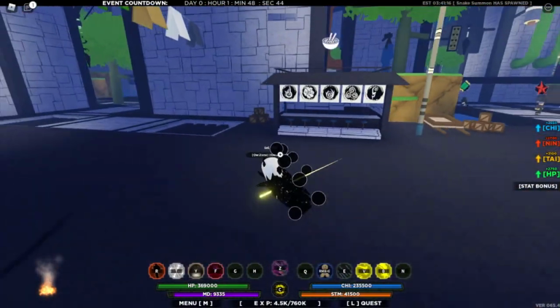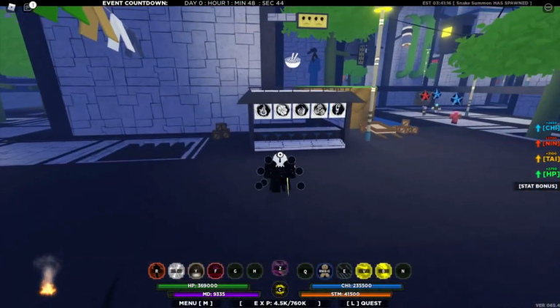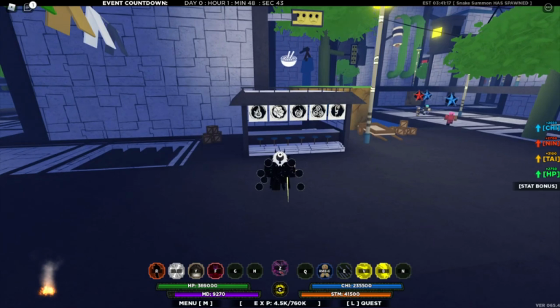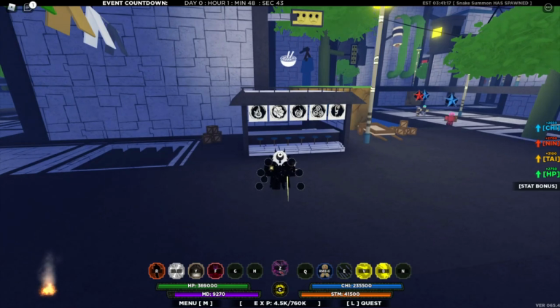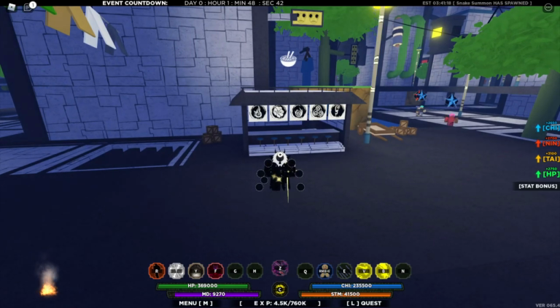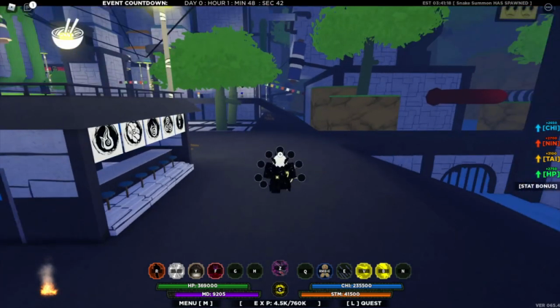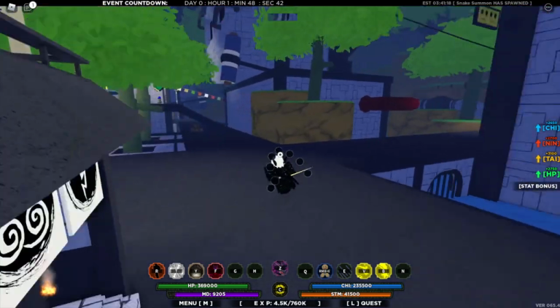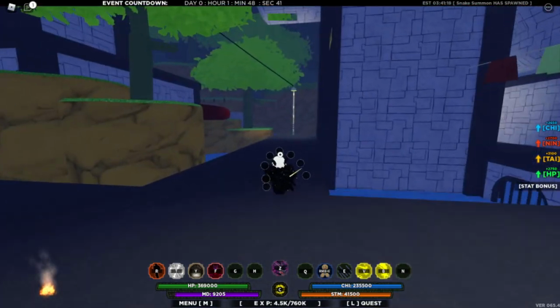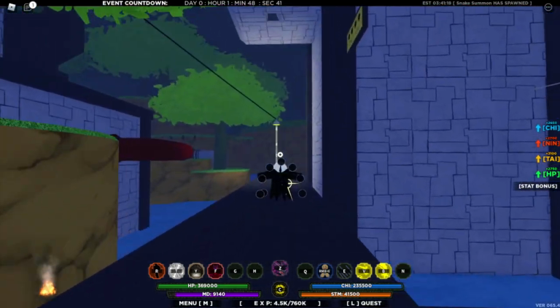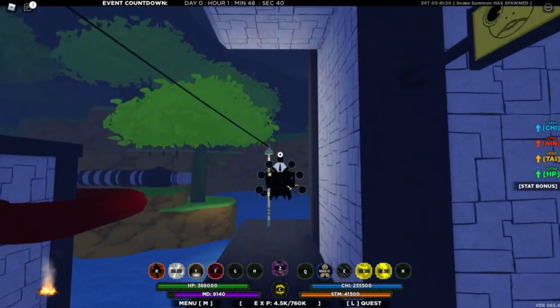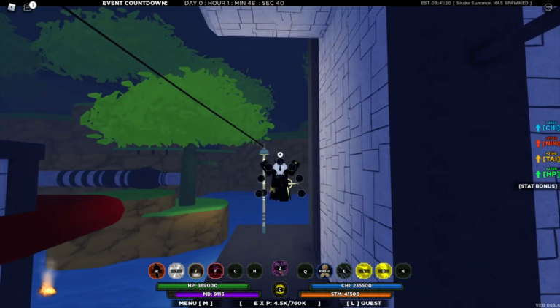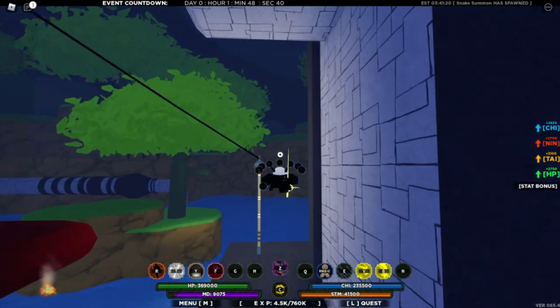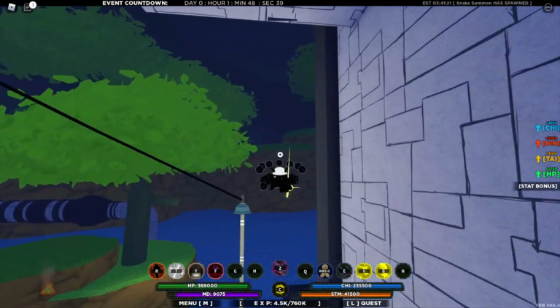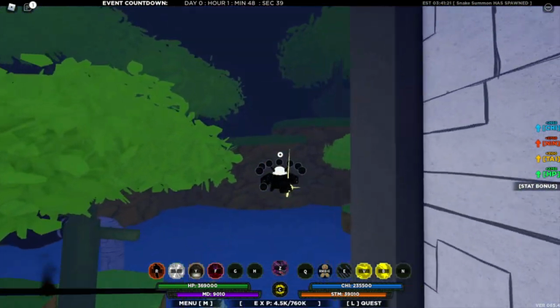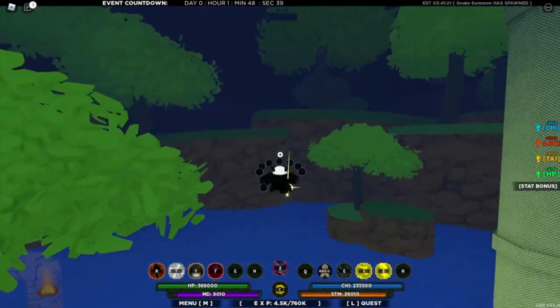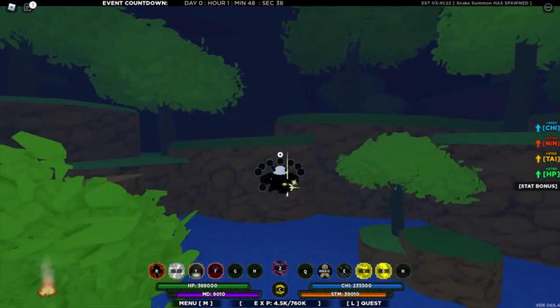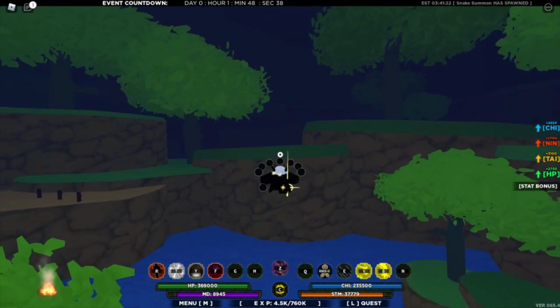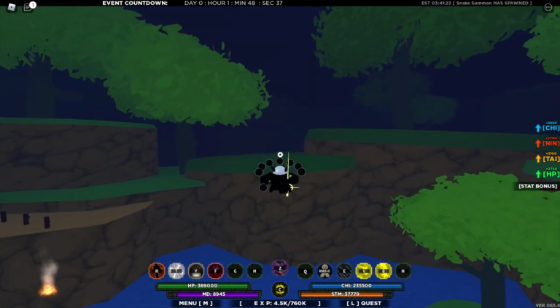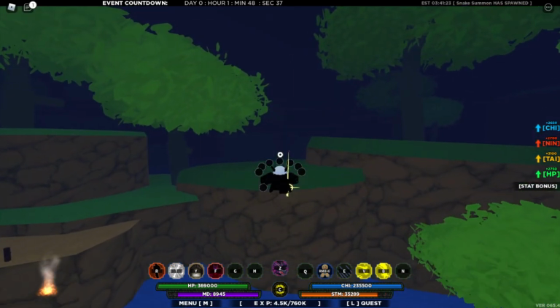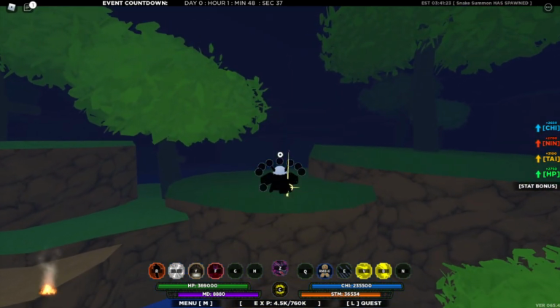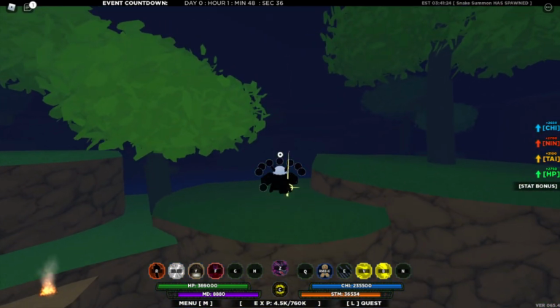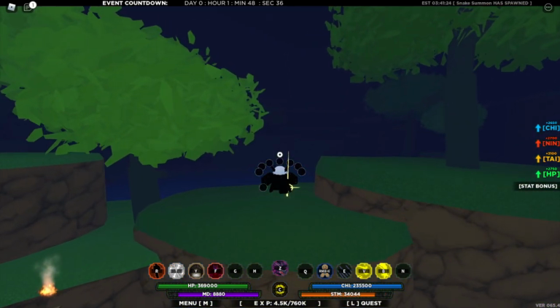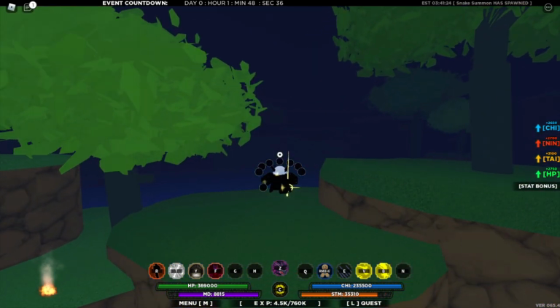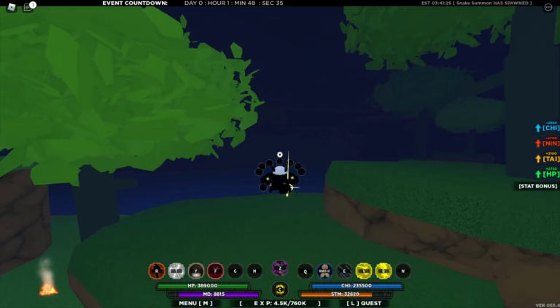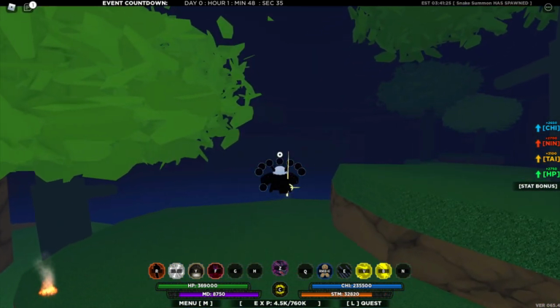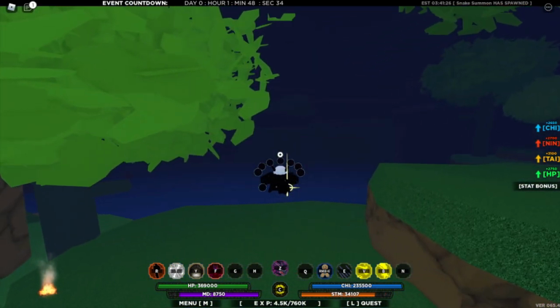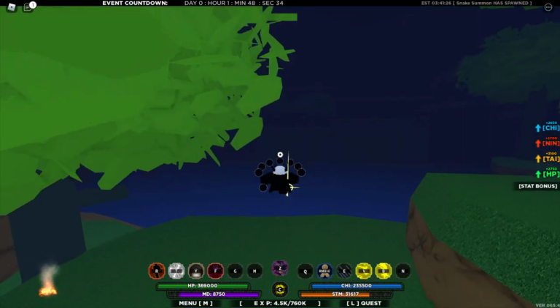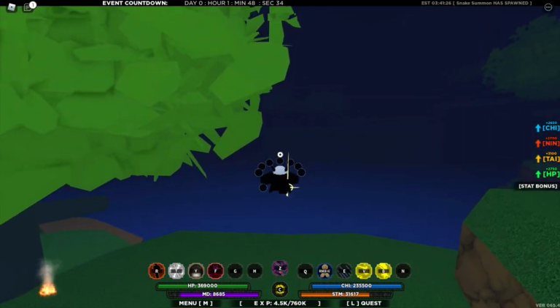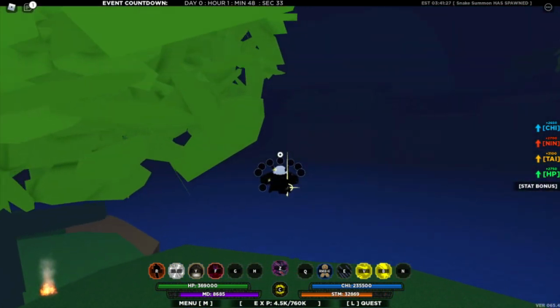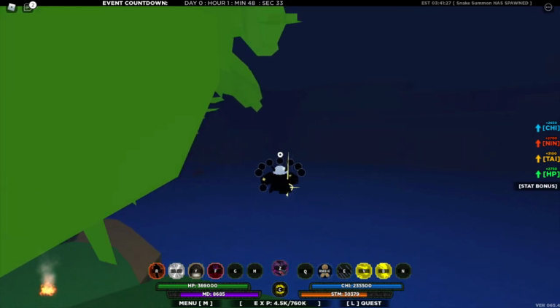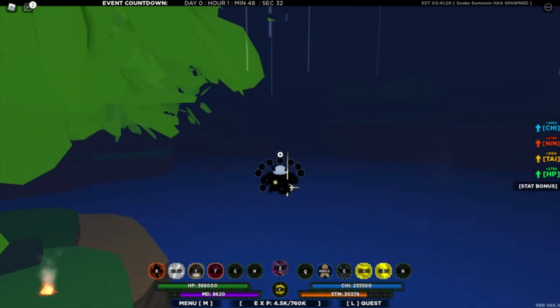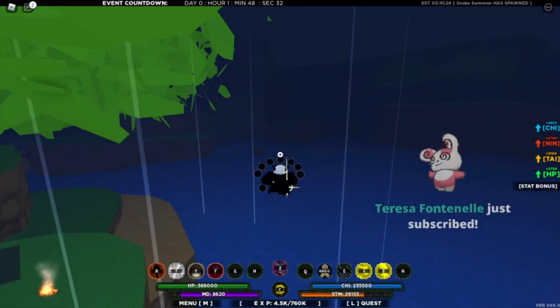For the spawn location, you guys have to go just opposite to the ramen shop. The Snake Summon is just waiting for you there. It is not gonna spawn like a normal scroll — you have to do a boss fight, so I would recommend taking a squad with you.